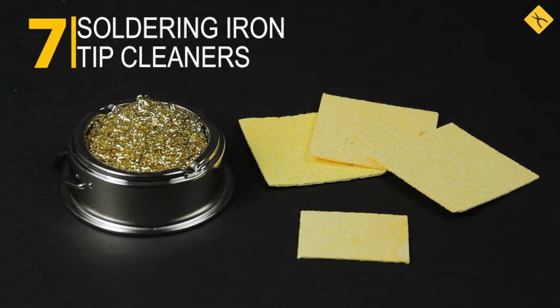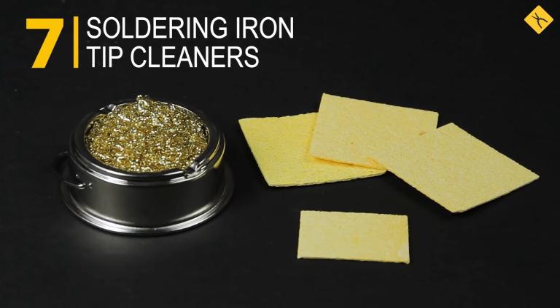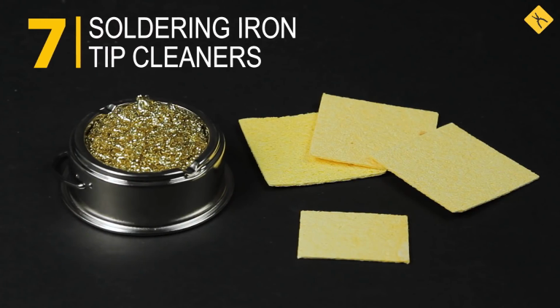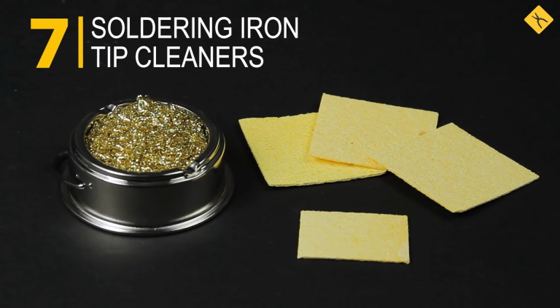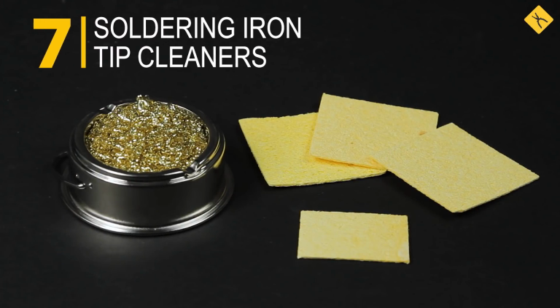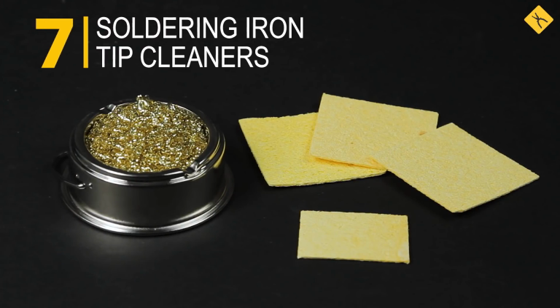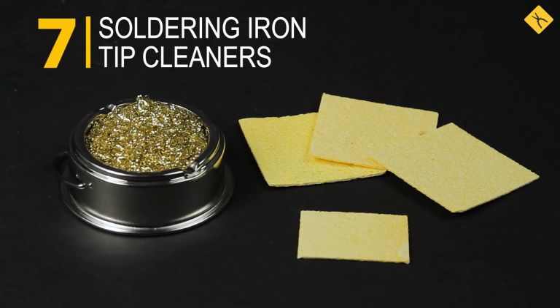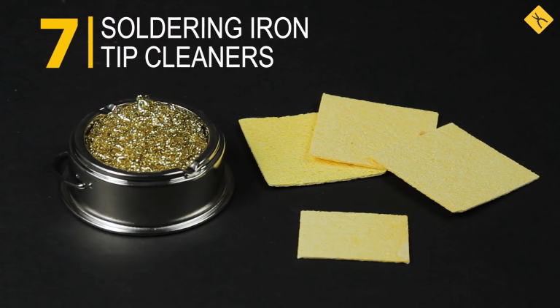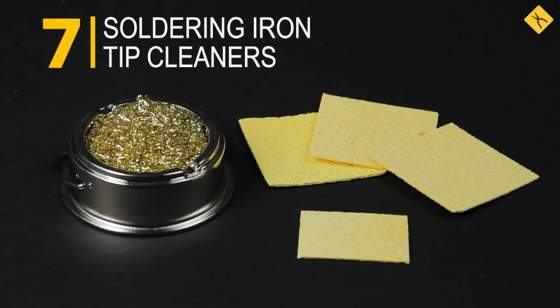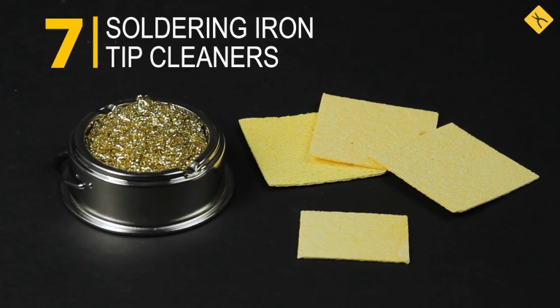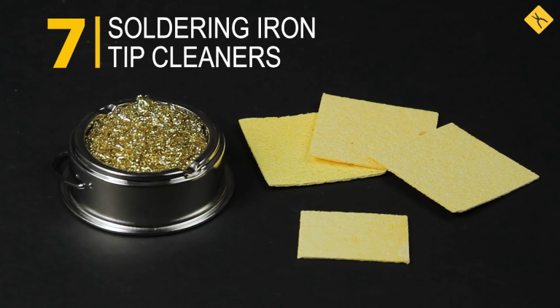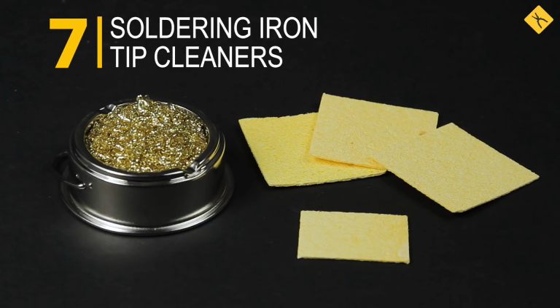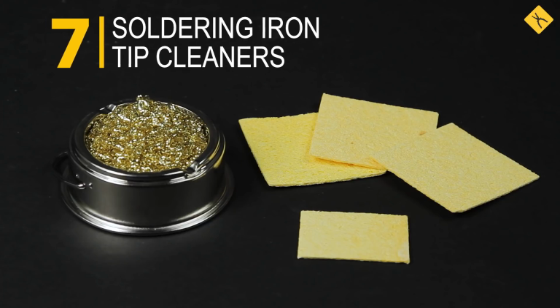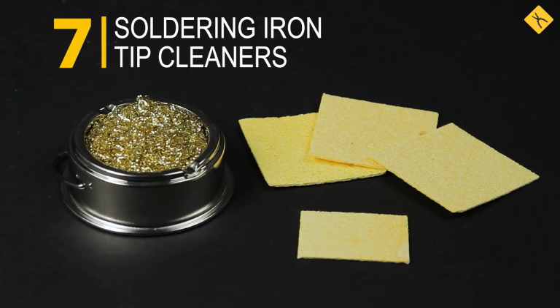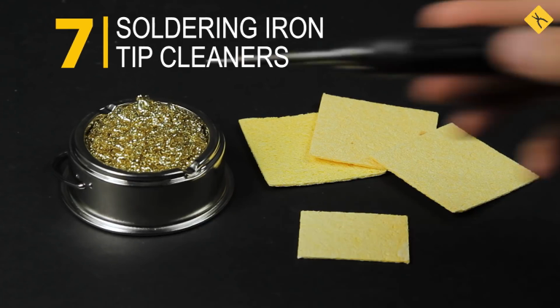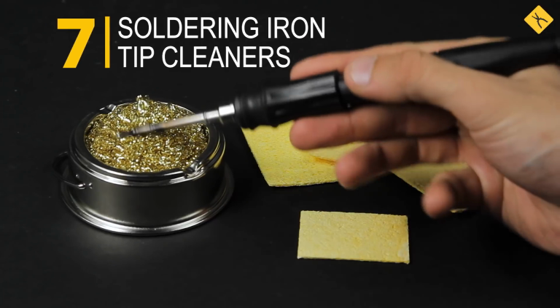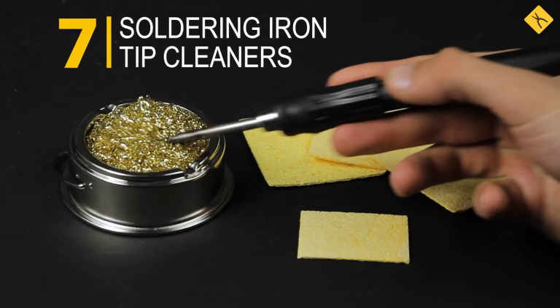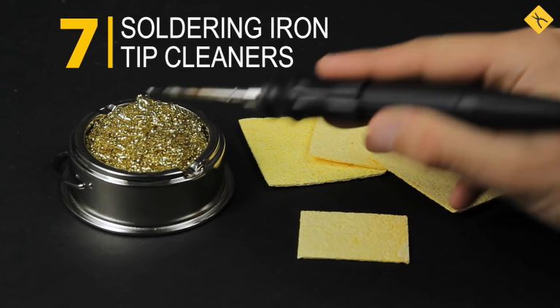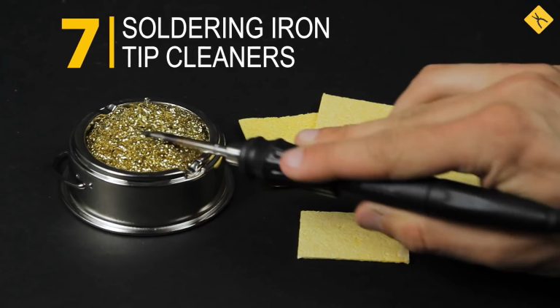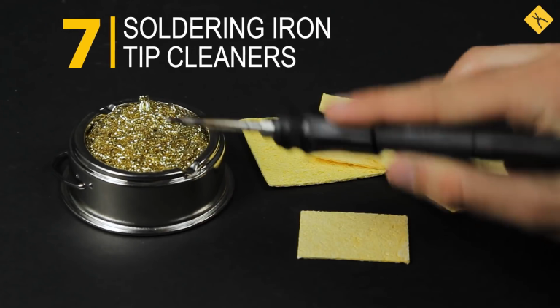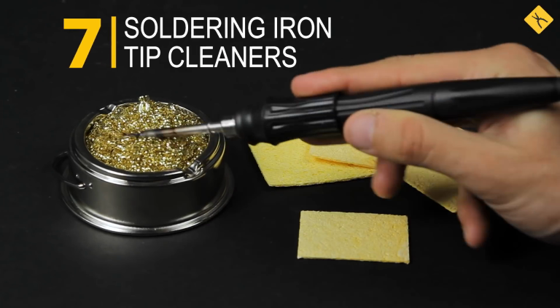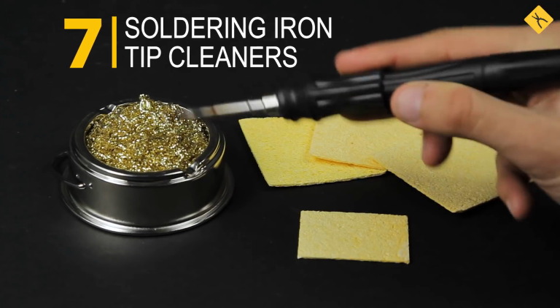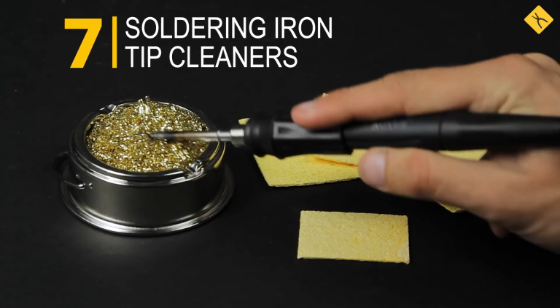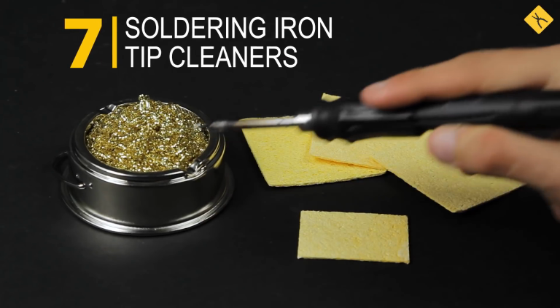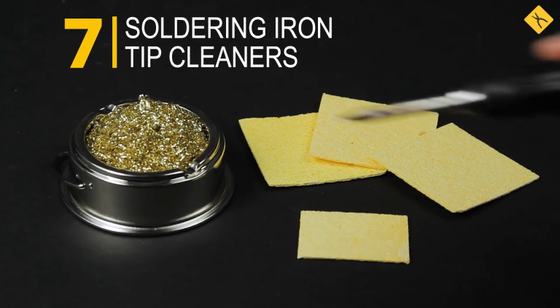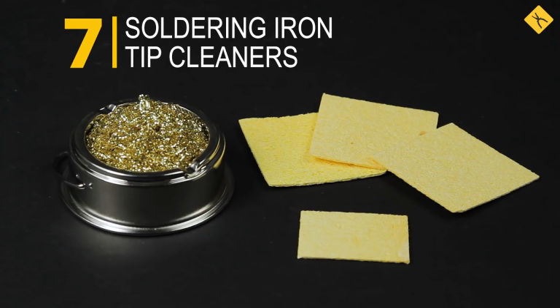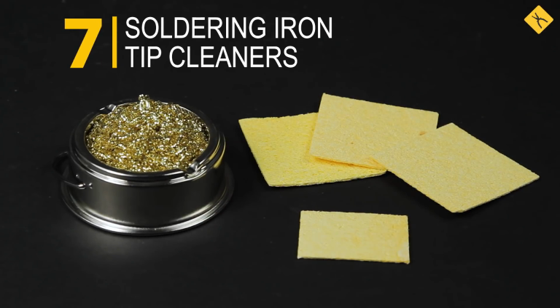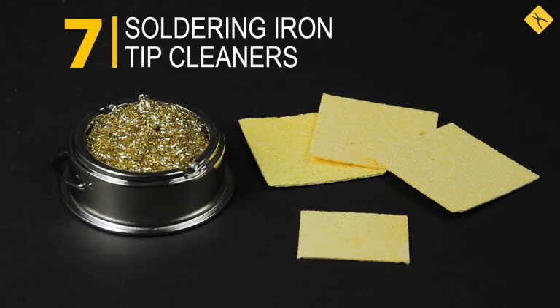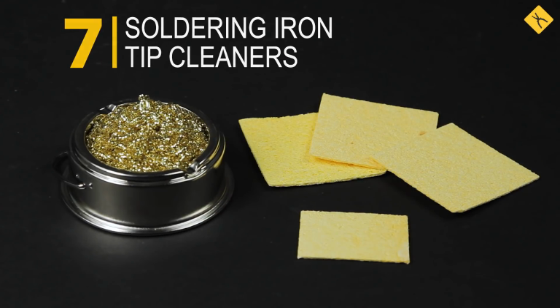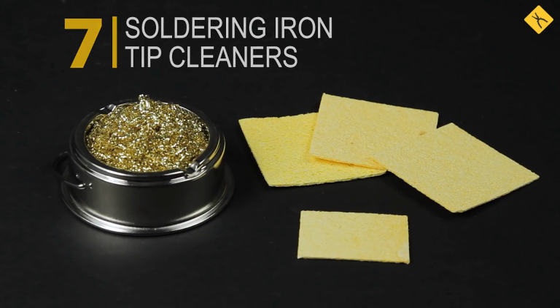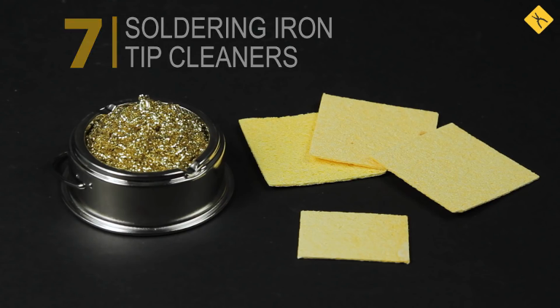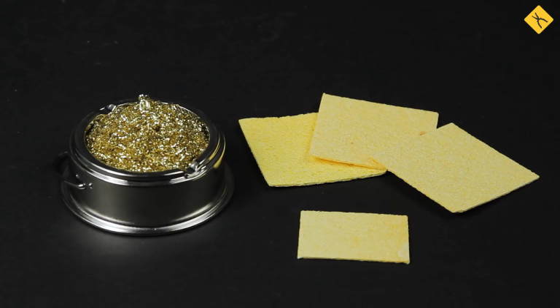Soldering iron tip cleaners — cleaners made of brass shavings and special sponges made of pure cellulose are used for cleaning soldering tips from oxides and excess solder.